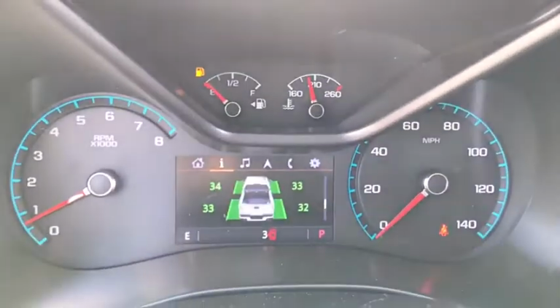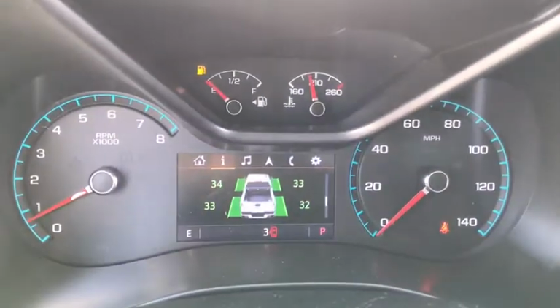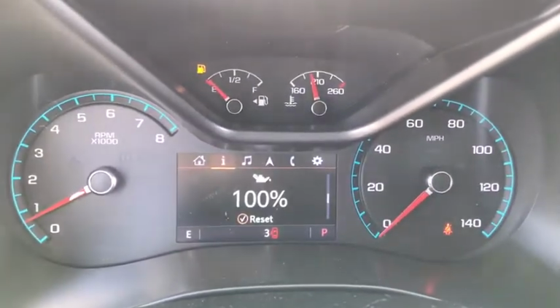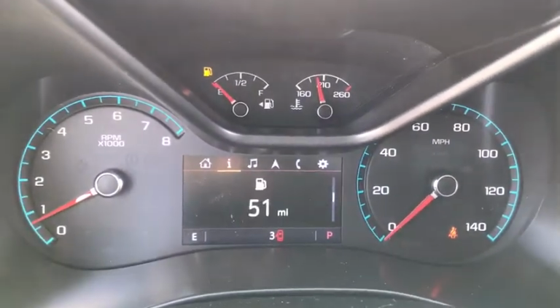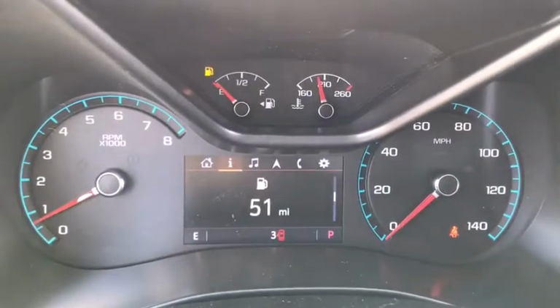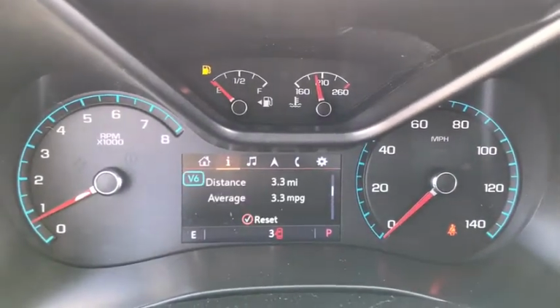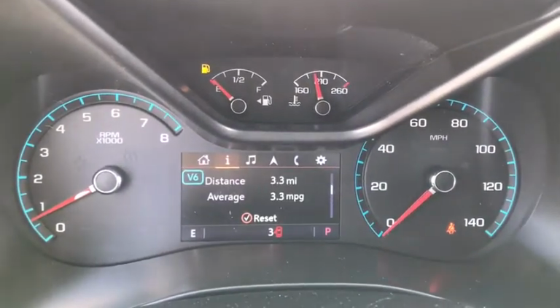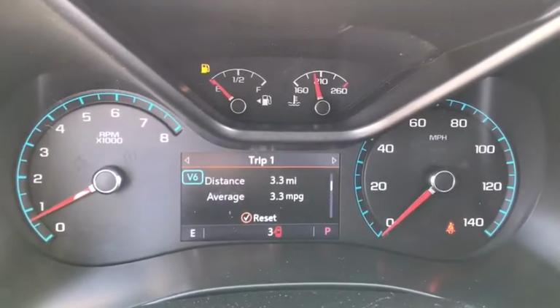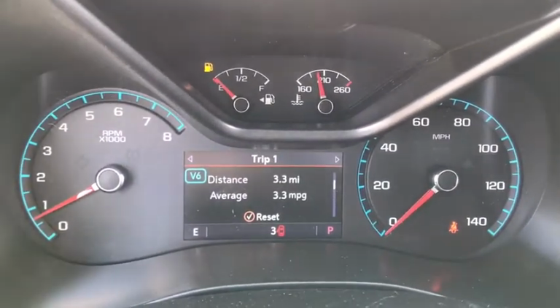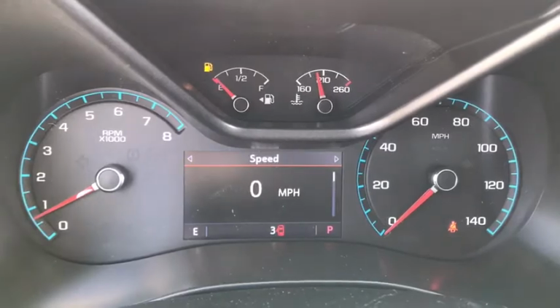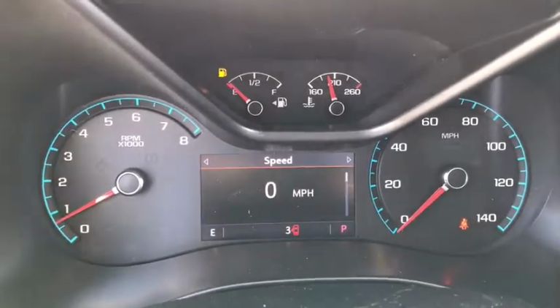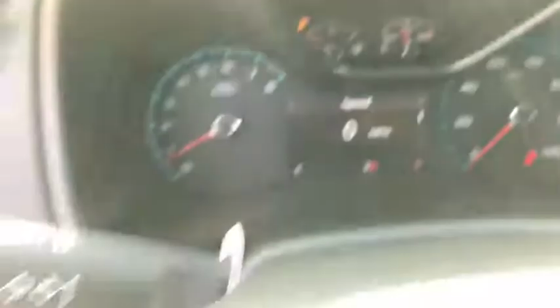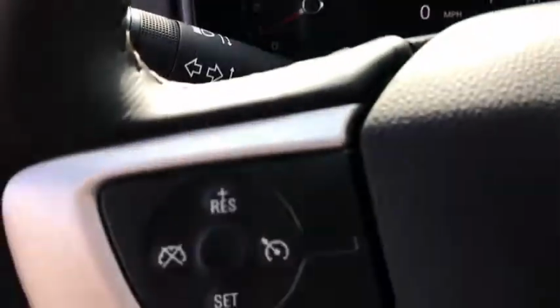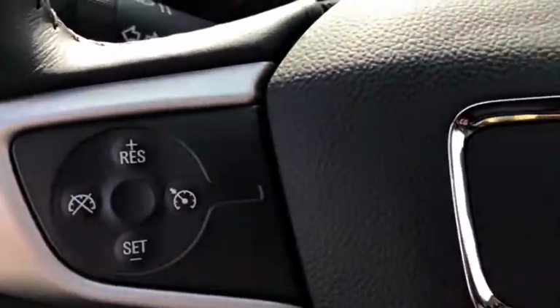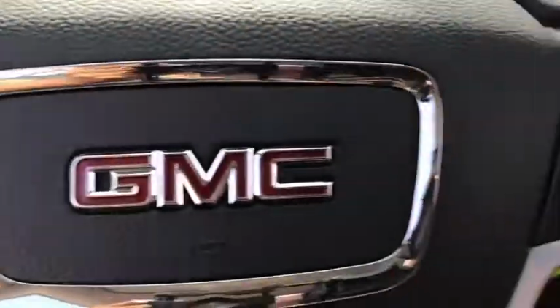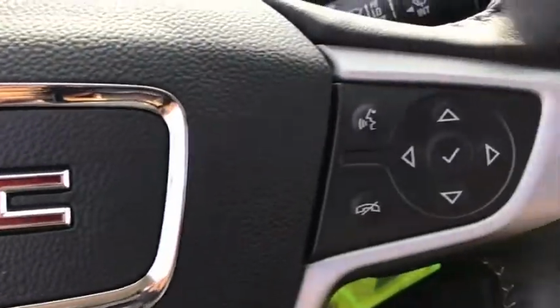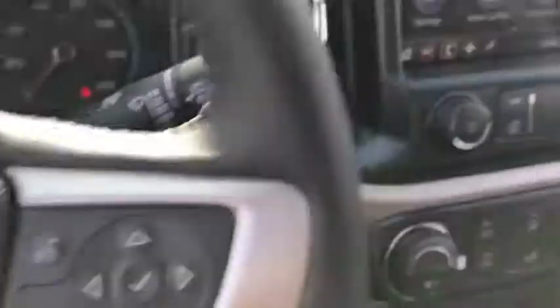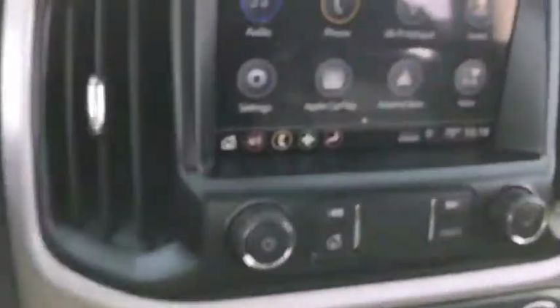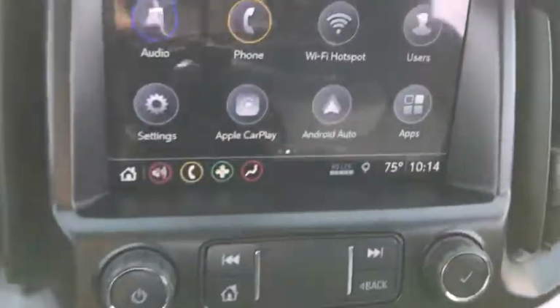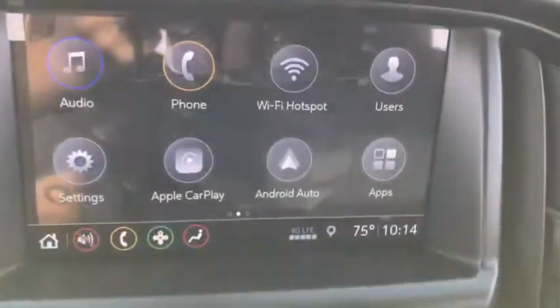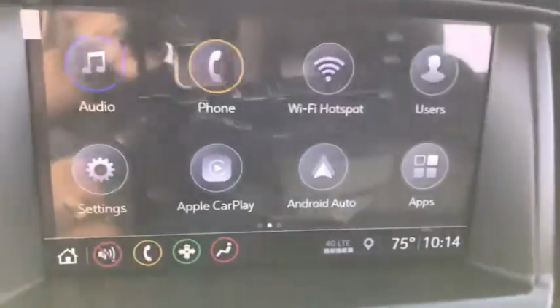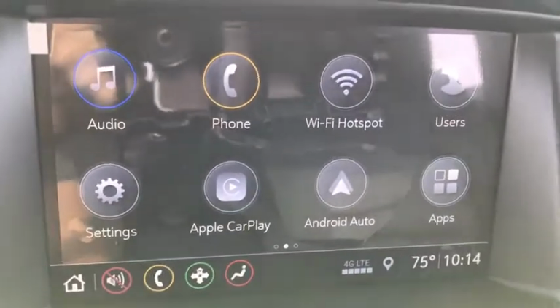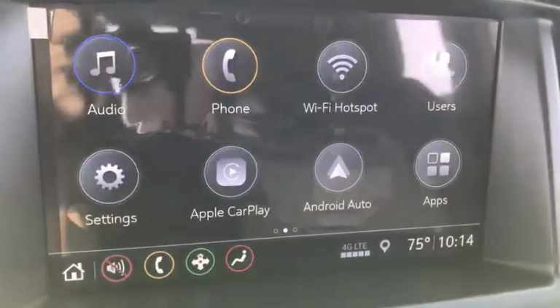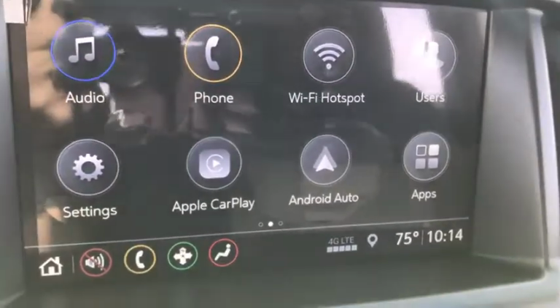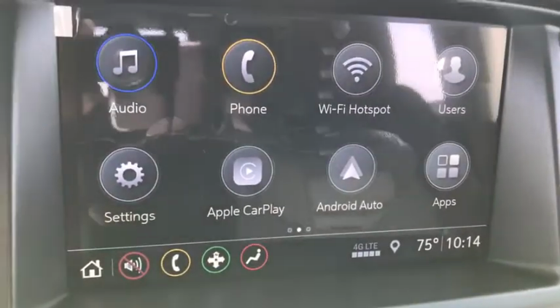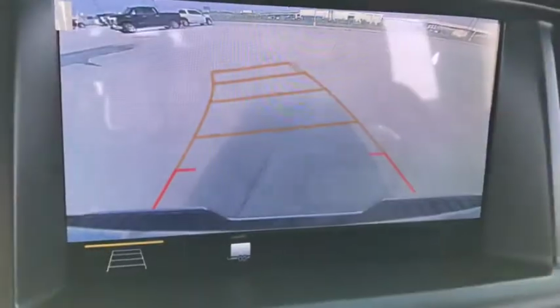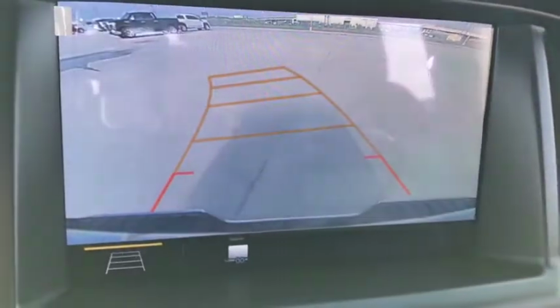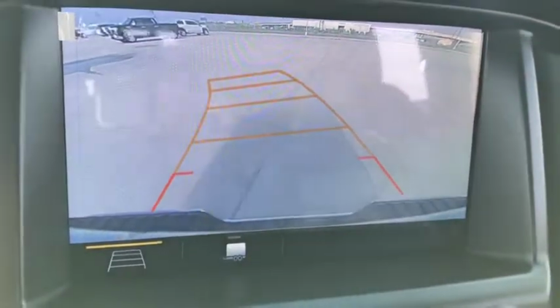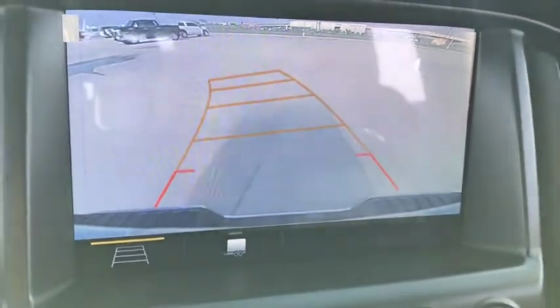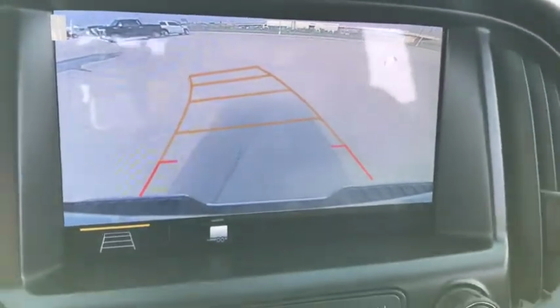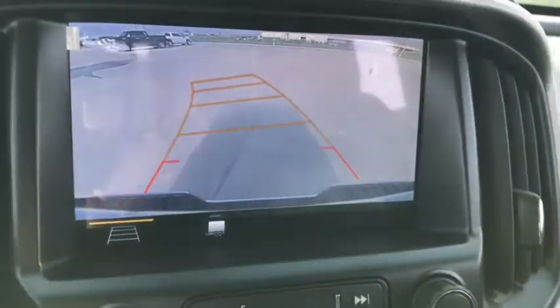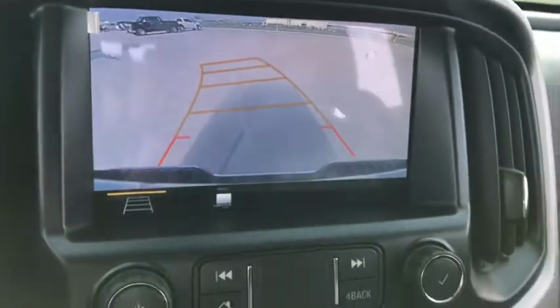This vehicle has less than 100 miles. Here are some of this vehicle's great options: traction control, dual airbags, power steering, remote vehicle start, four-wheel disc brakes, floor mats, compass, trip computer.